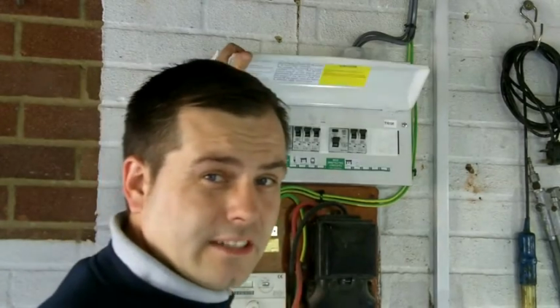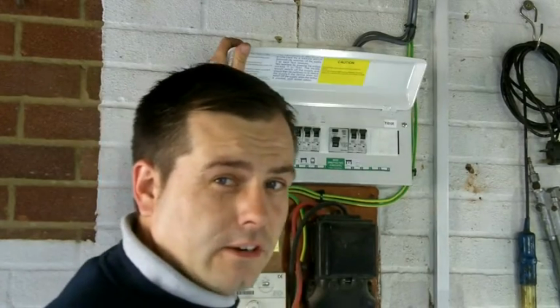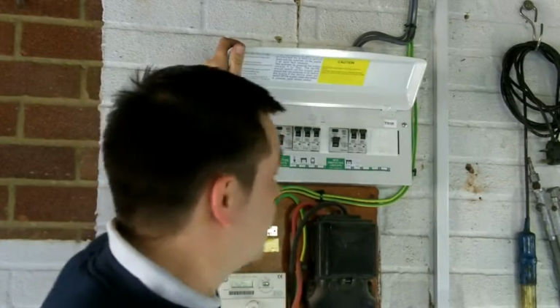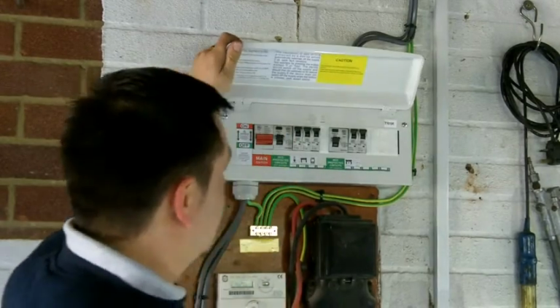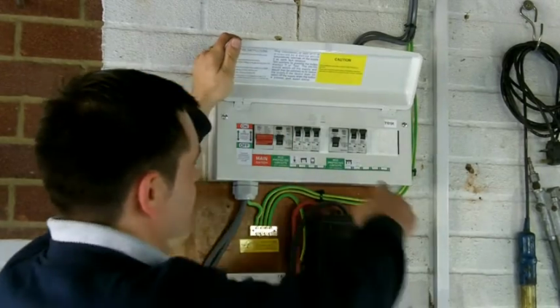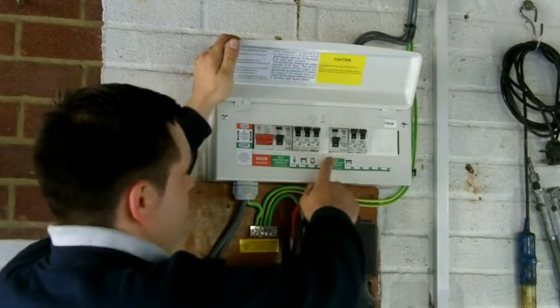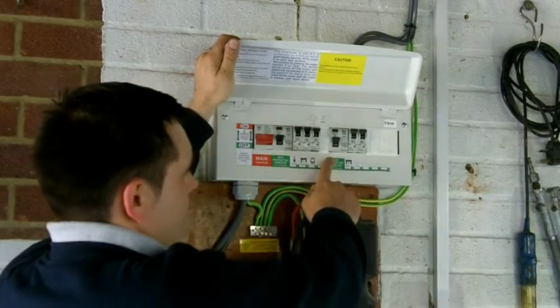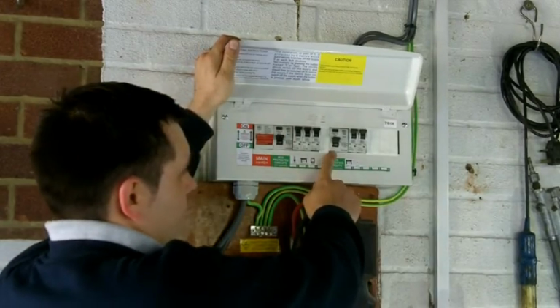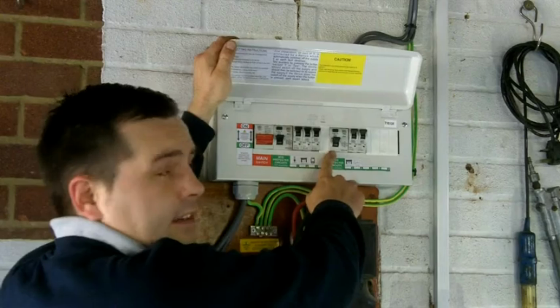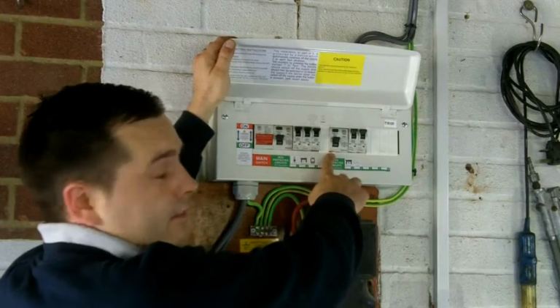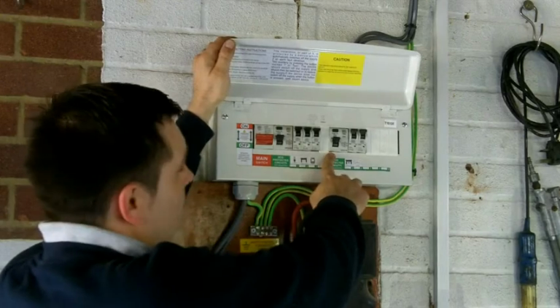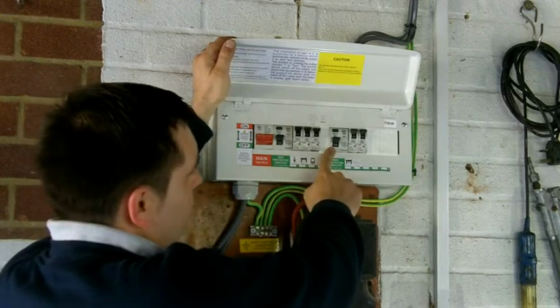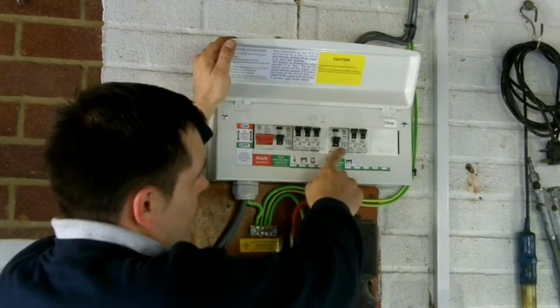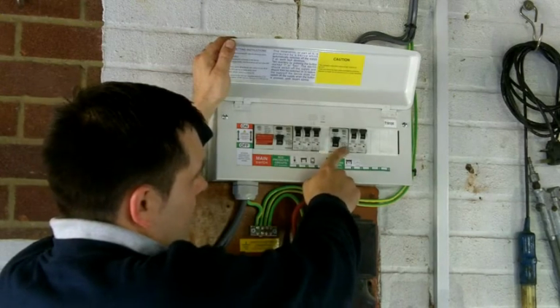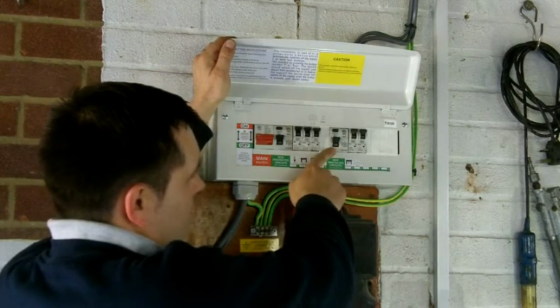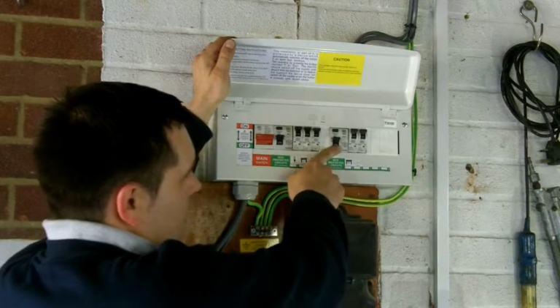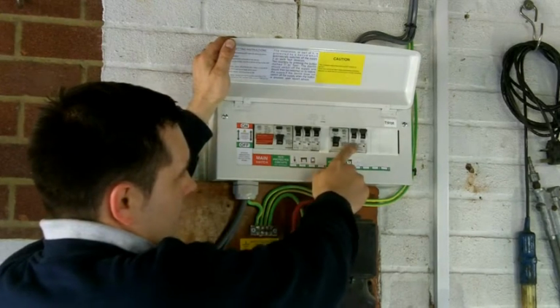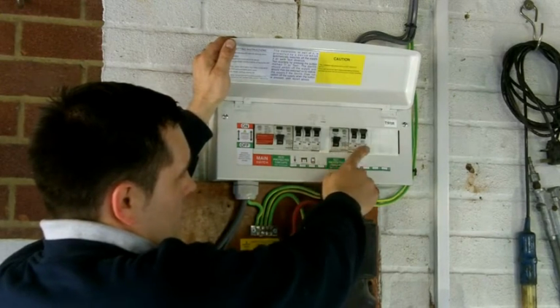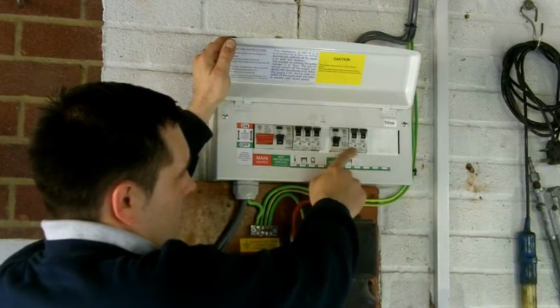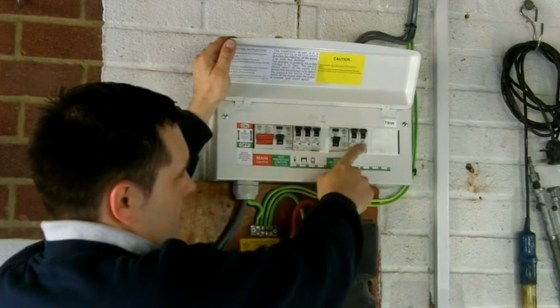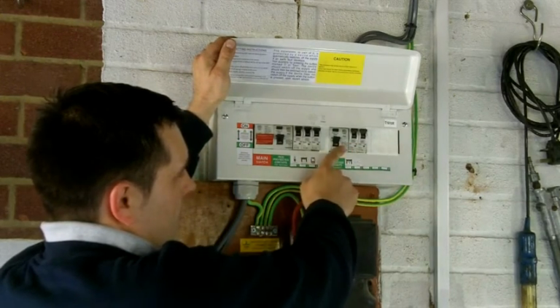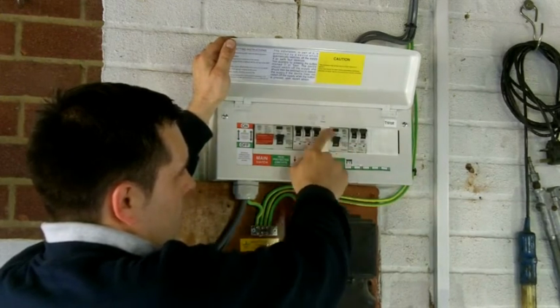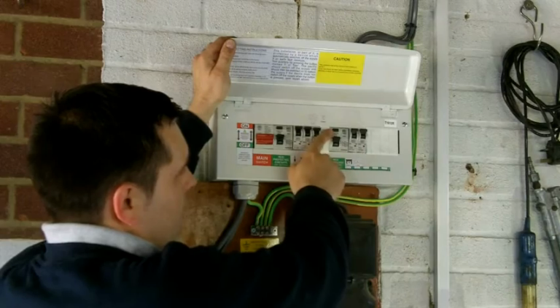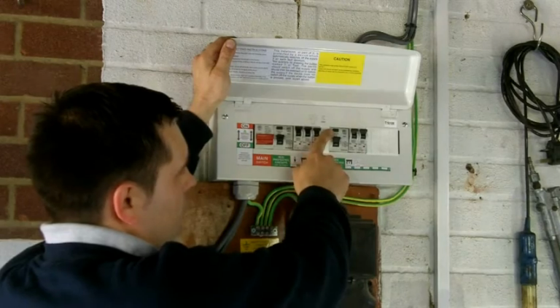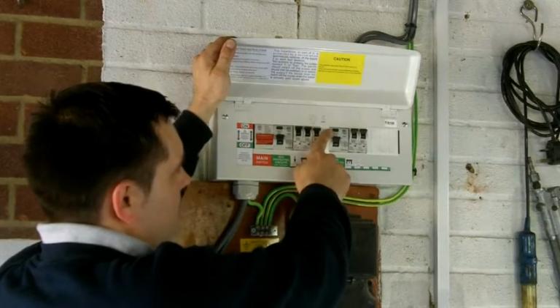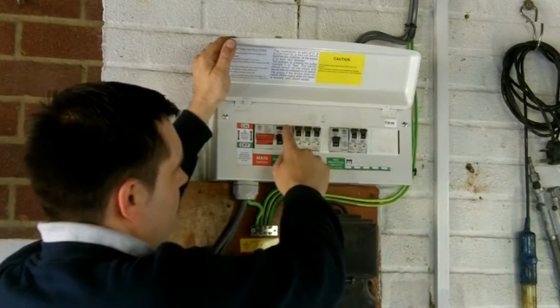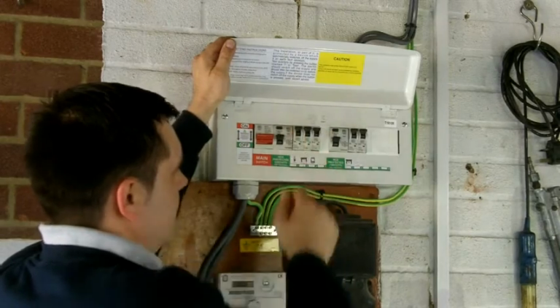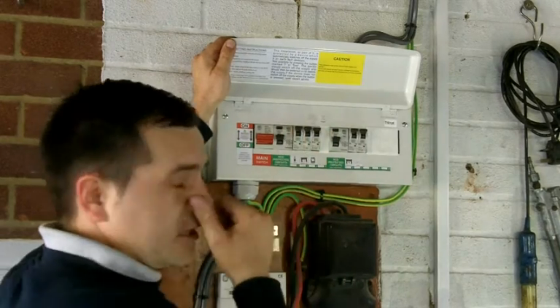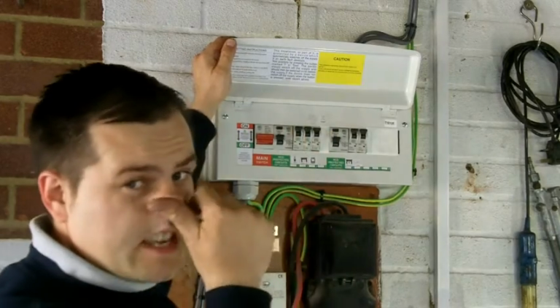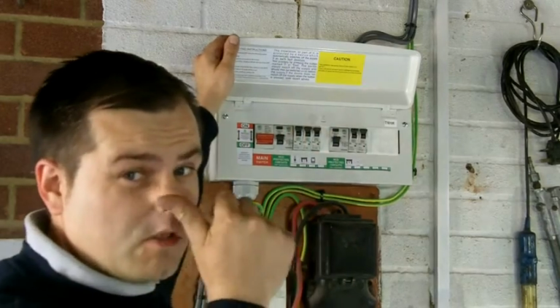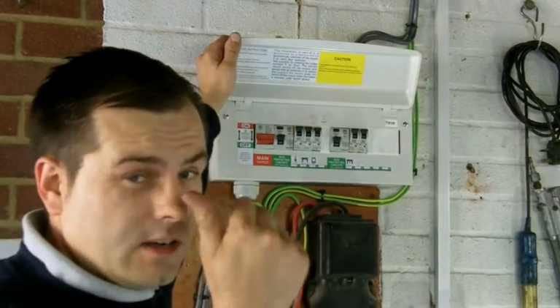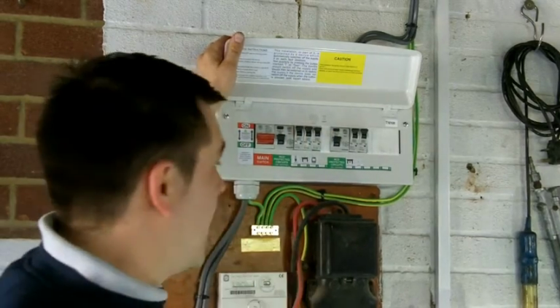It's easily identifiable — it's bigger than the smaller circuit breakers and it will have a small button with a T or the word 'test'. This button may be yellow, grey, or black.